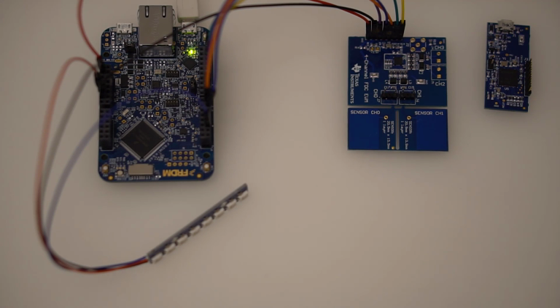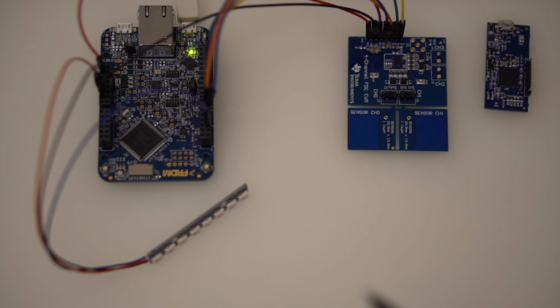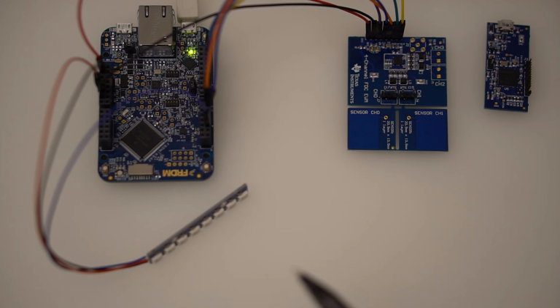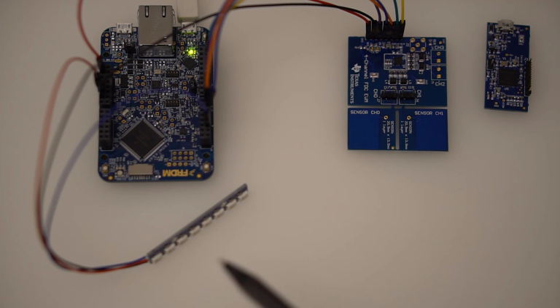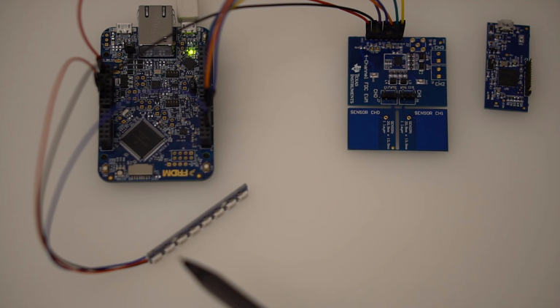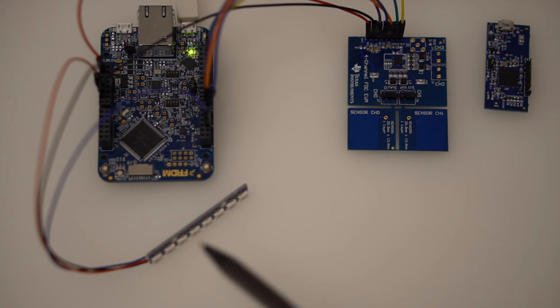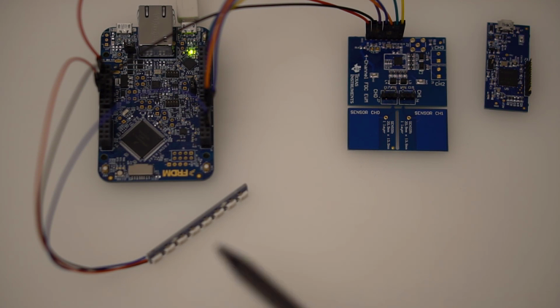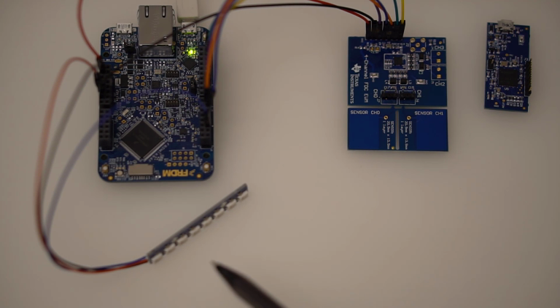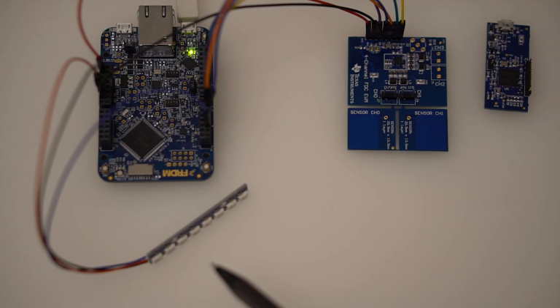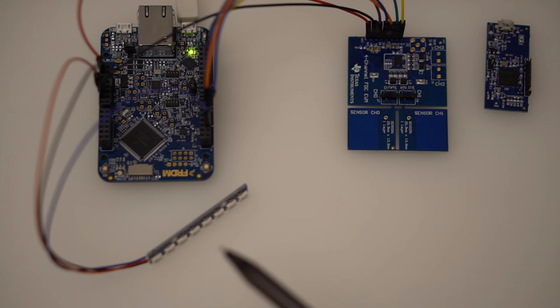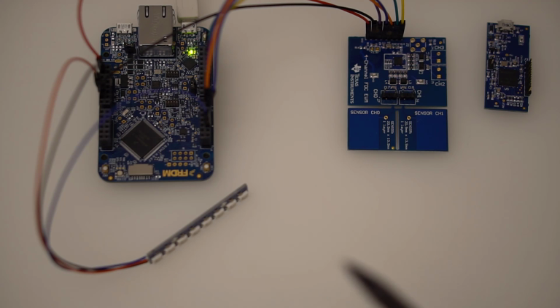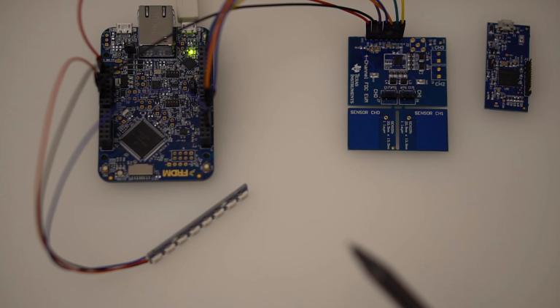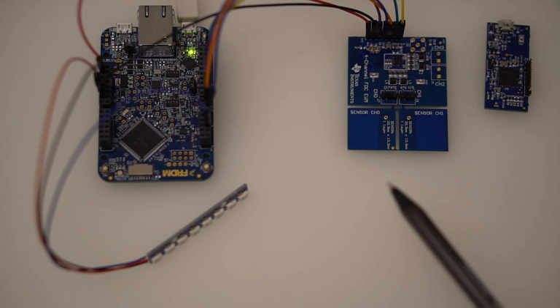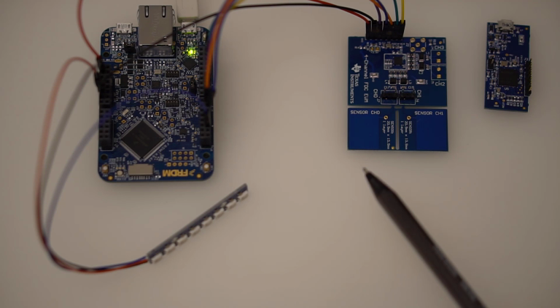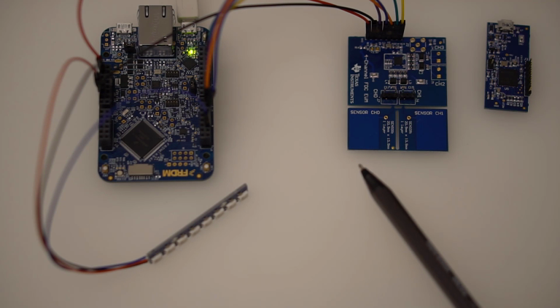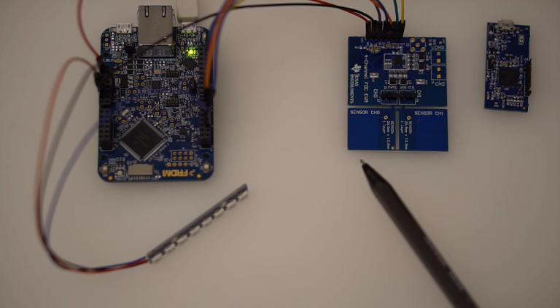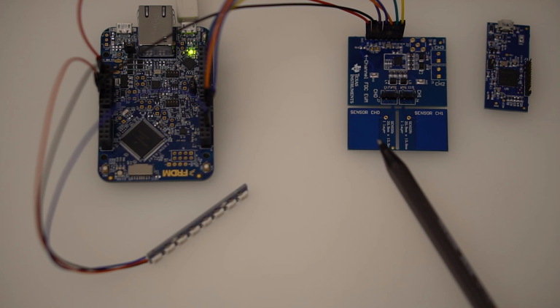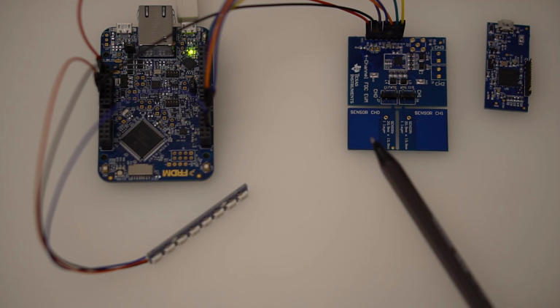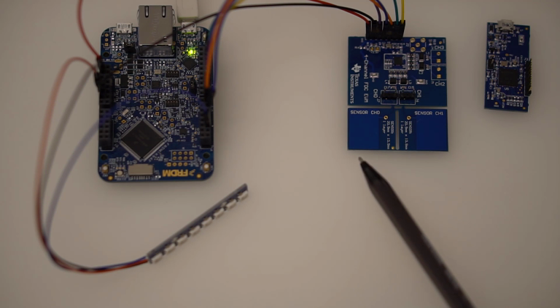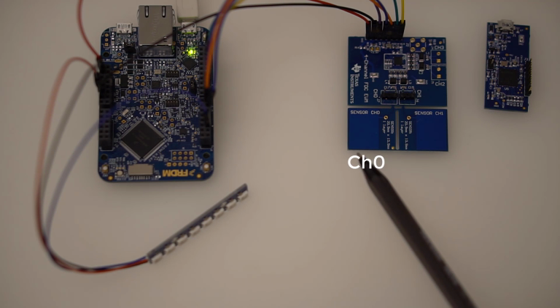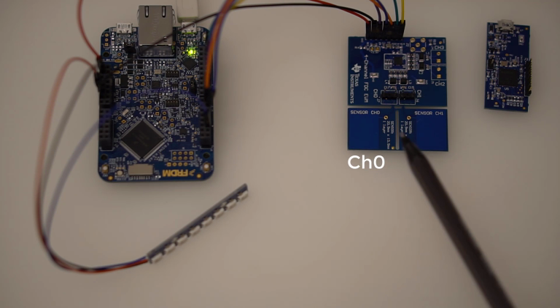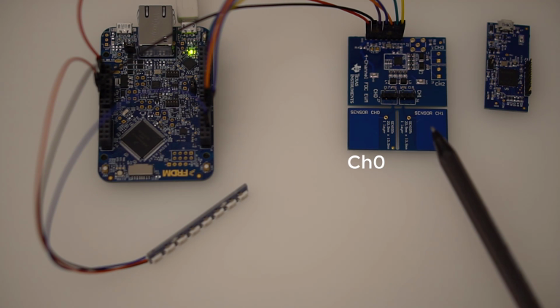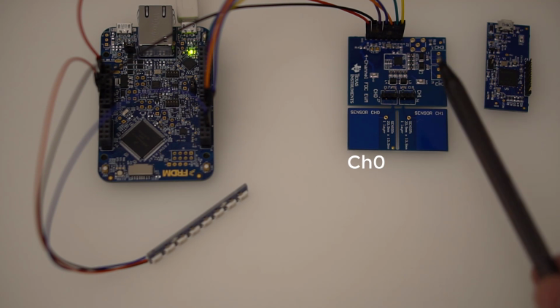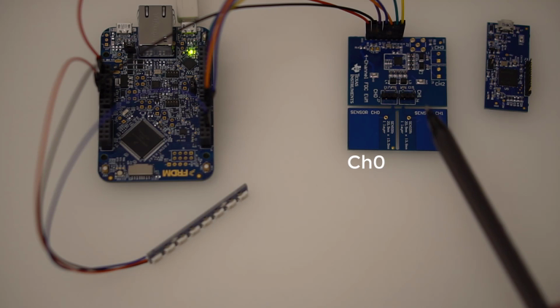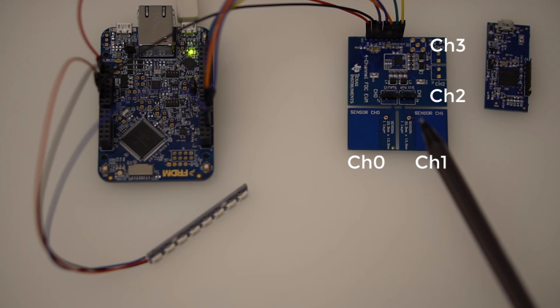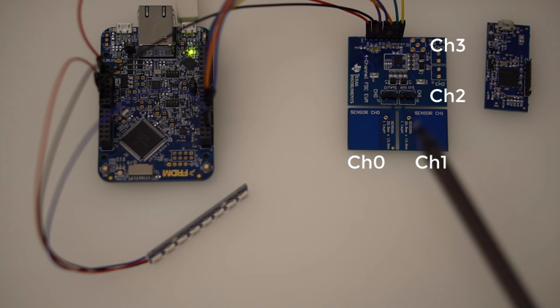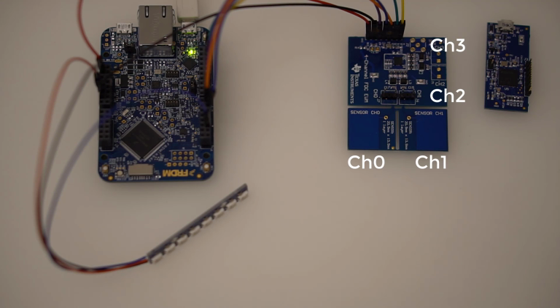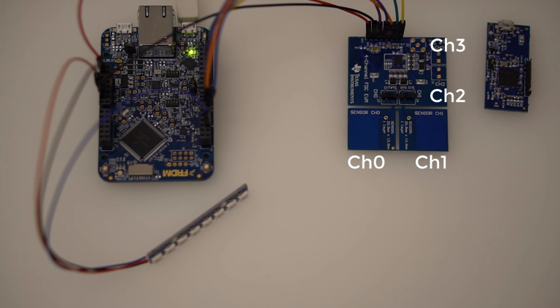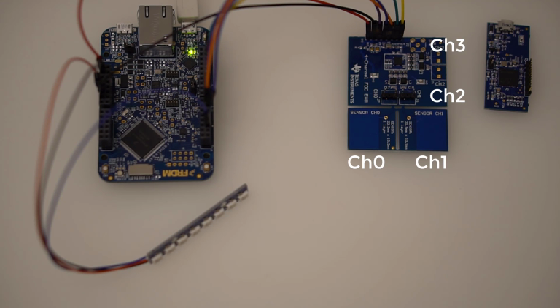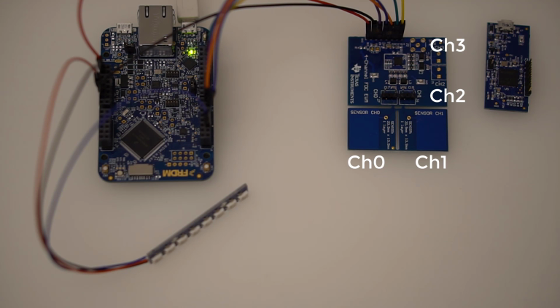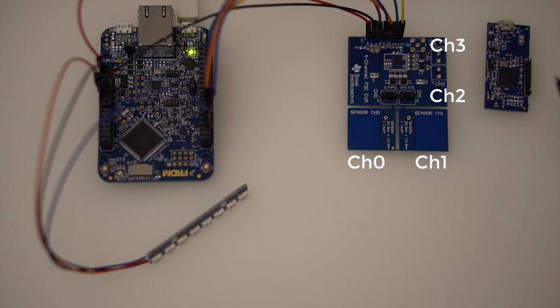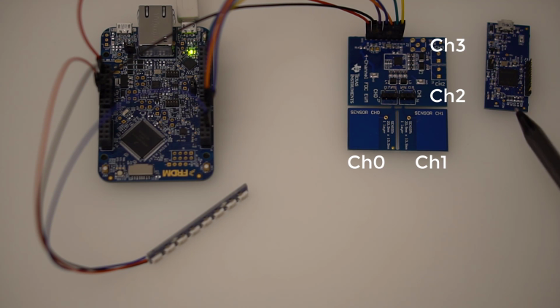The idea is that it will control the light here, basically creating a touchless light switch. For this project I'm only using channel 0, which is here. There are three other channels but they're not being used.